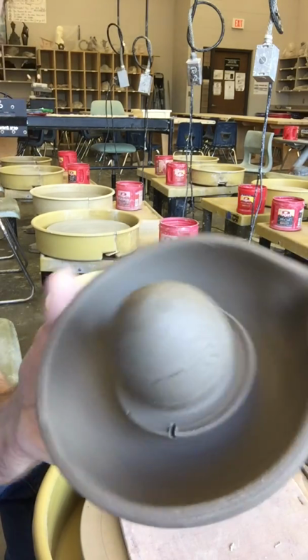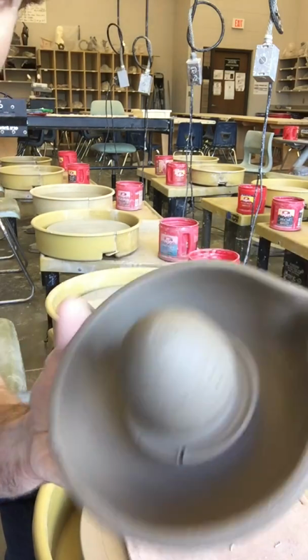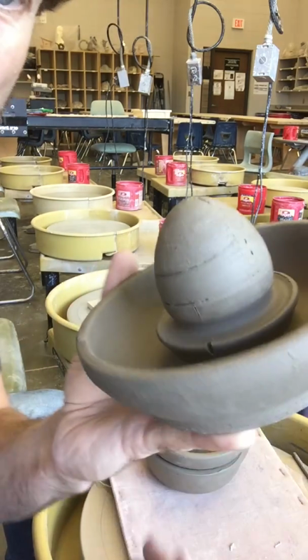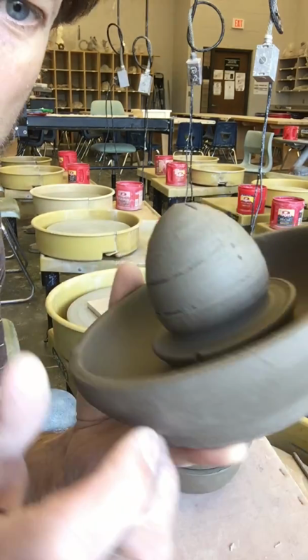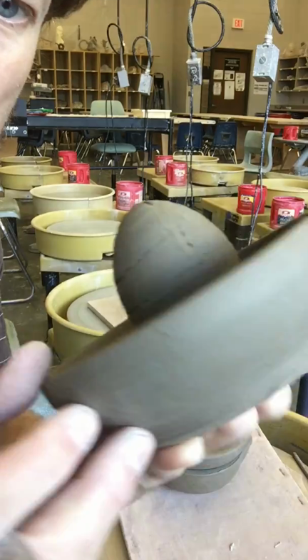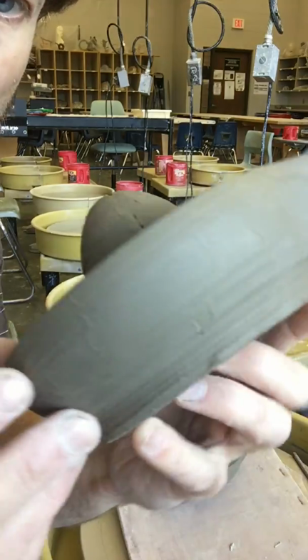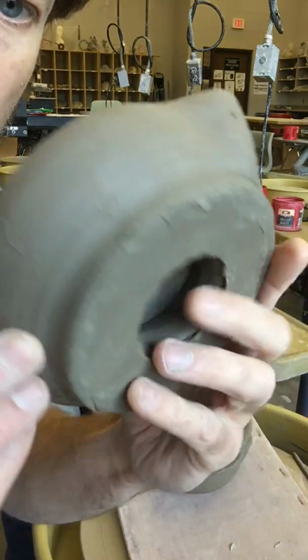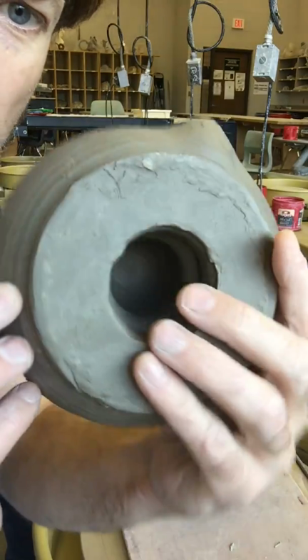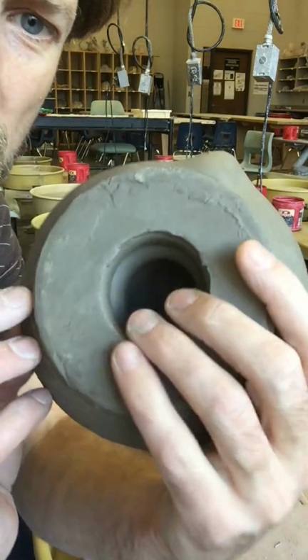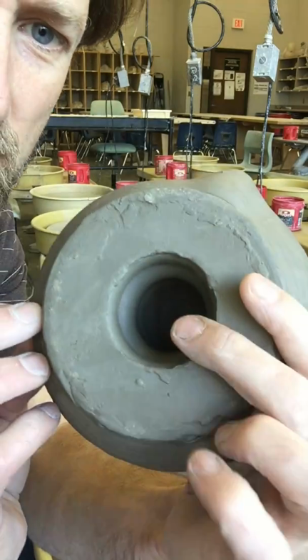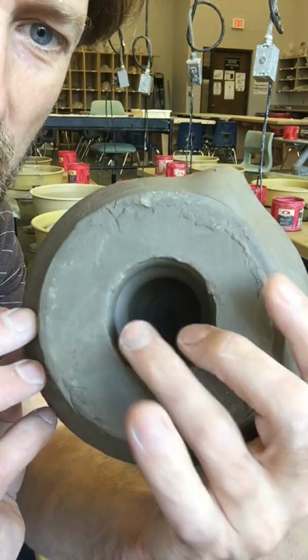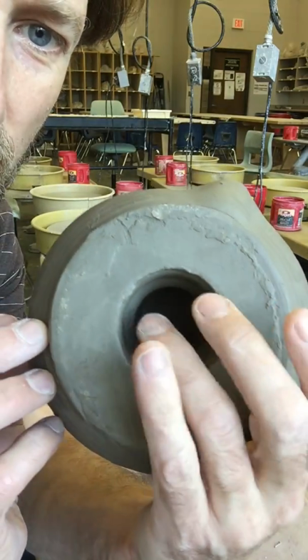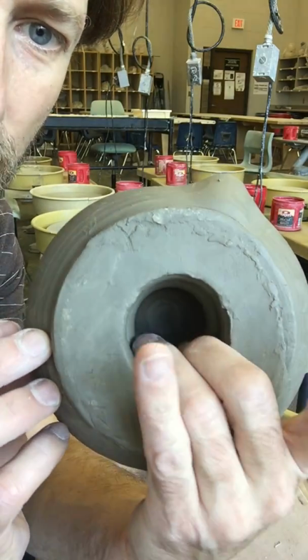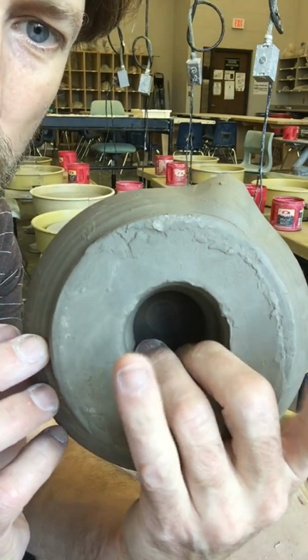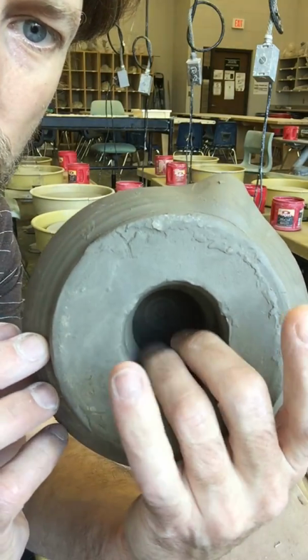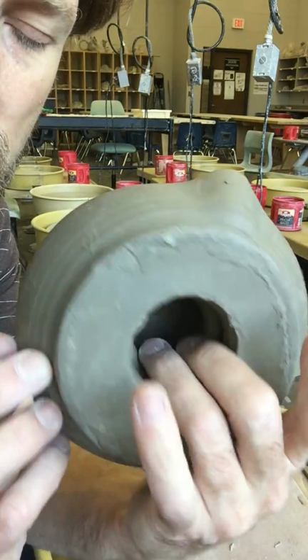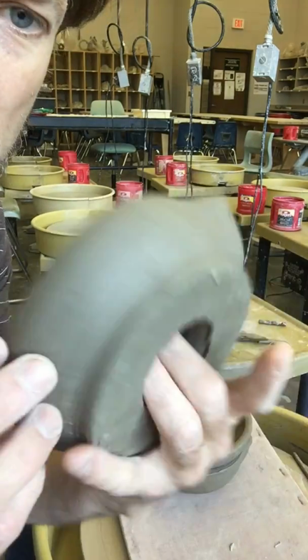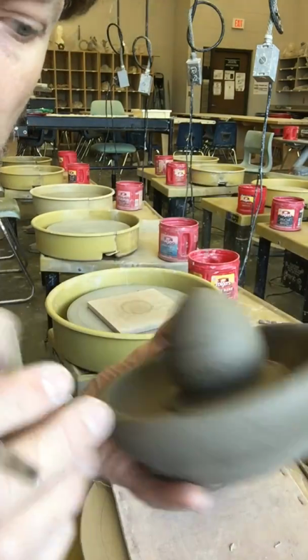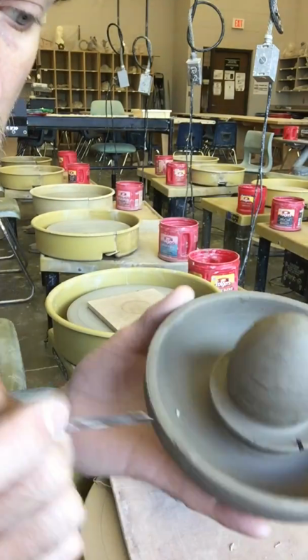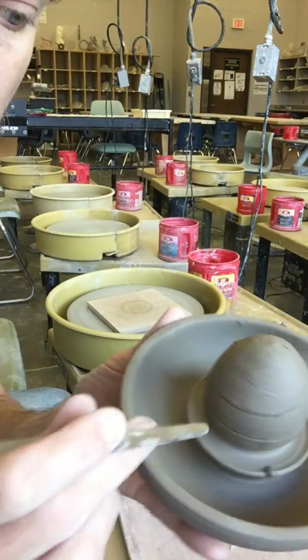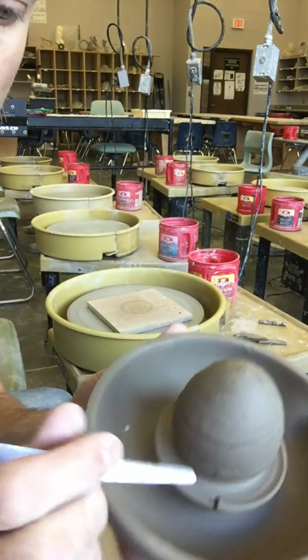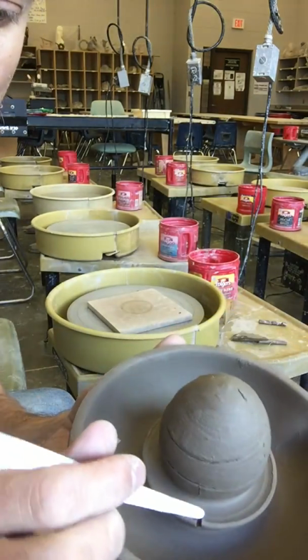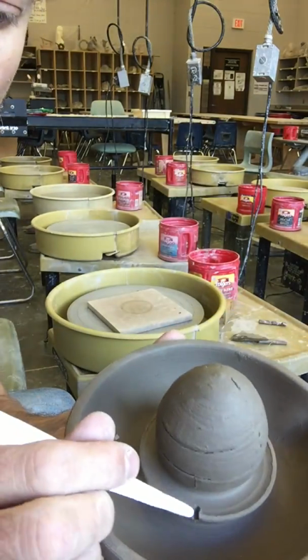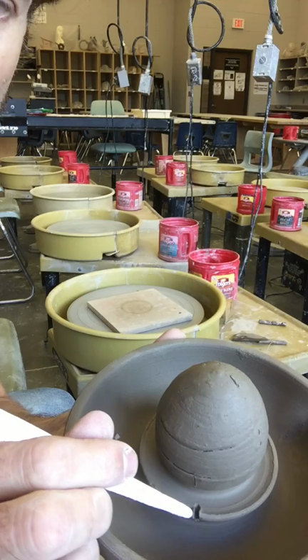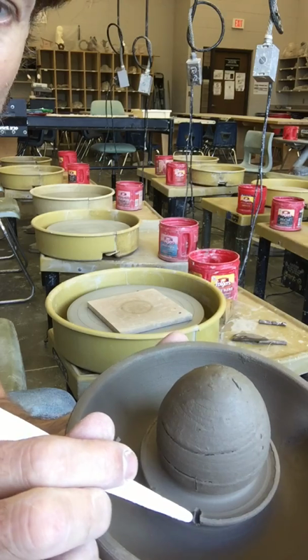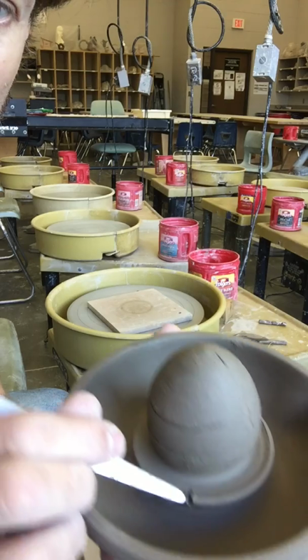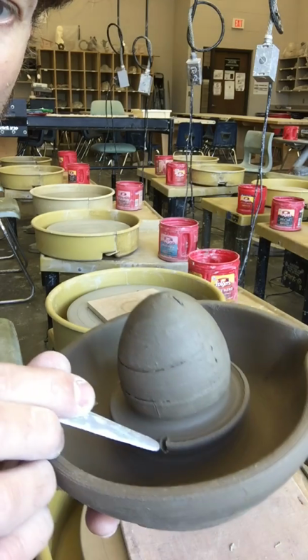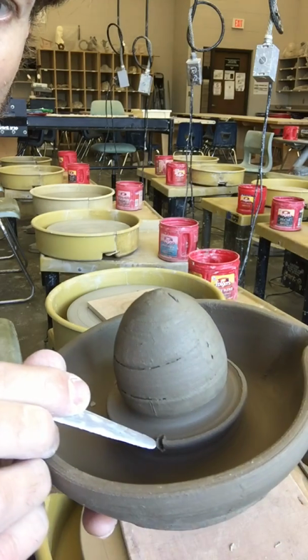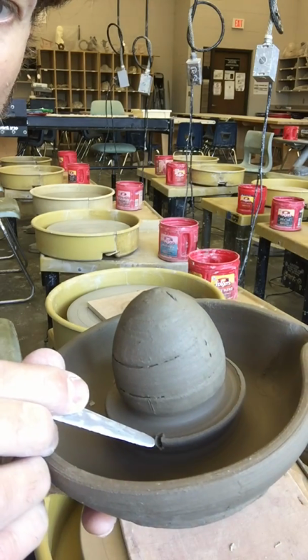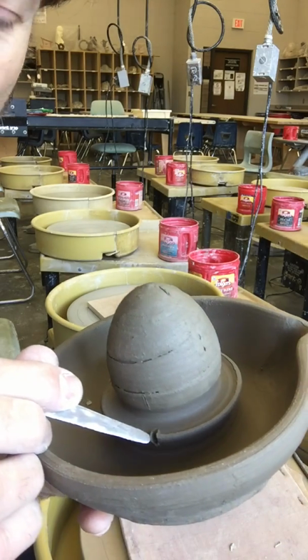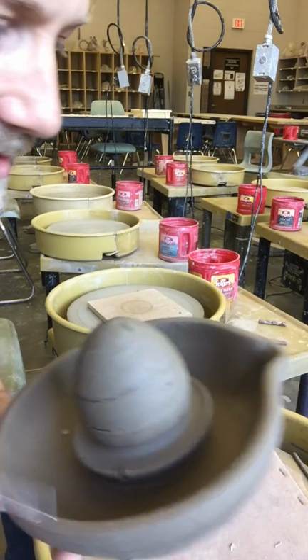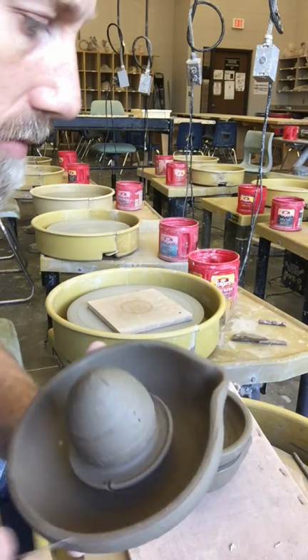Now you have to be careful — on the inside you're kind of holding your fingers on the inside in order to know that you're not cutting too far. You don't want to cut past the dome.